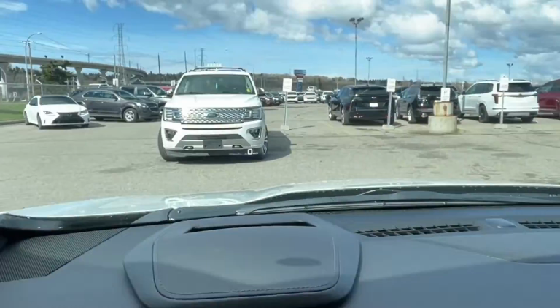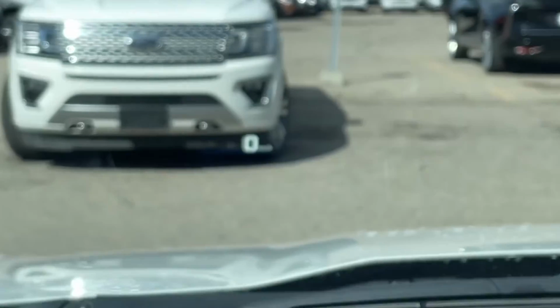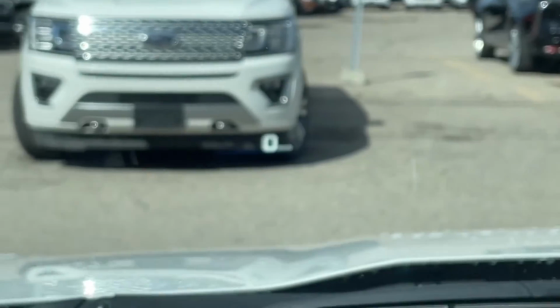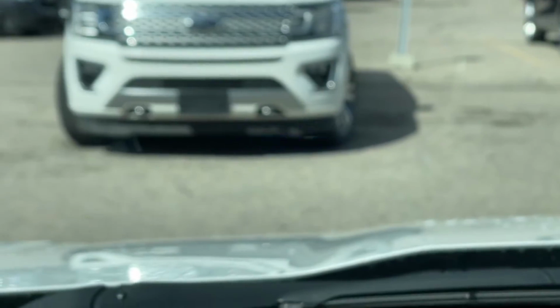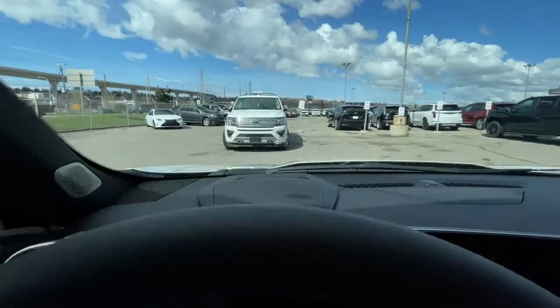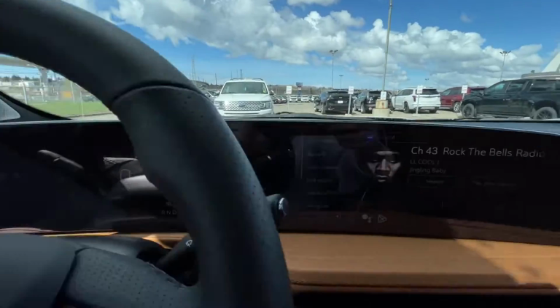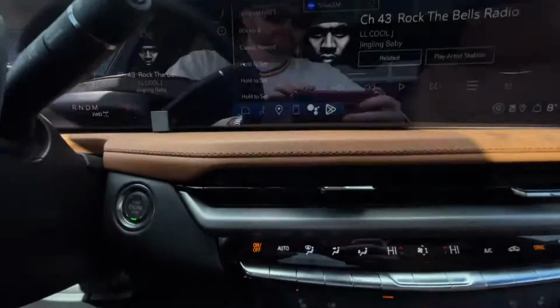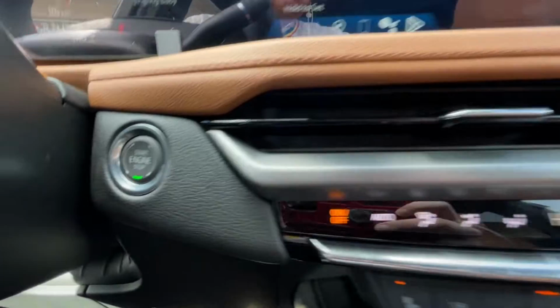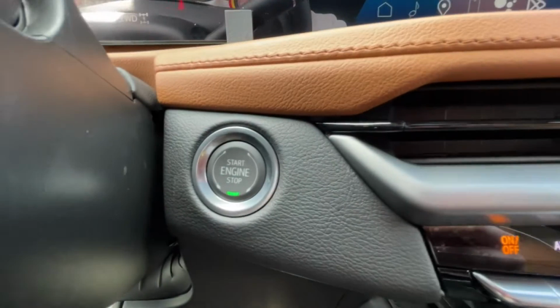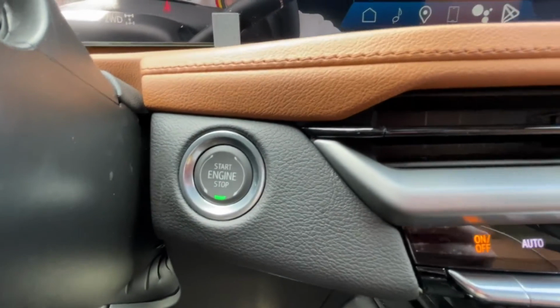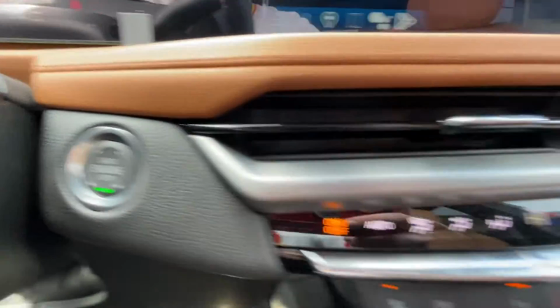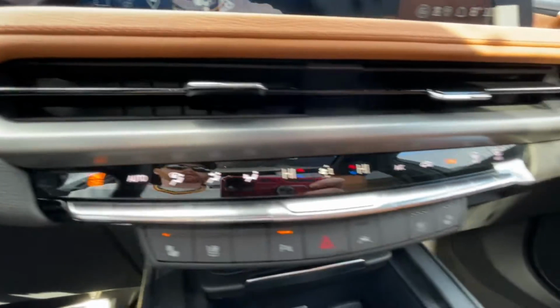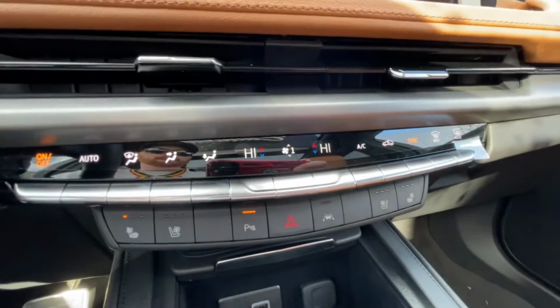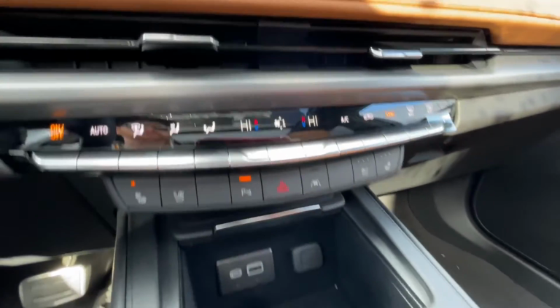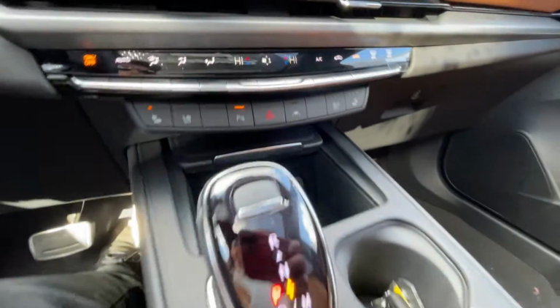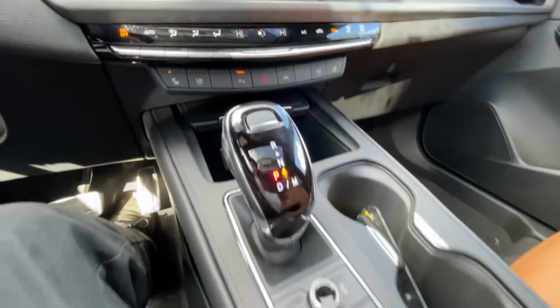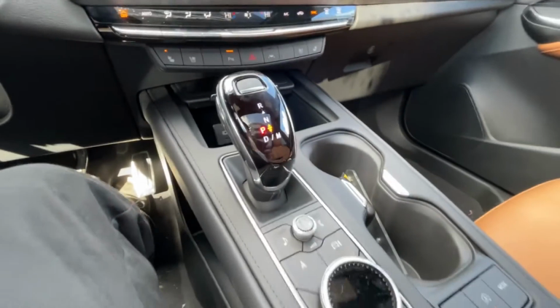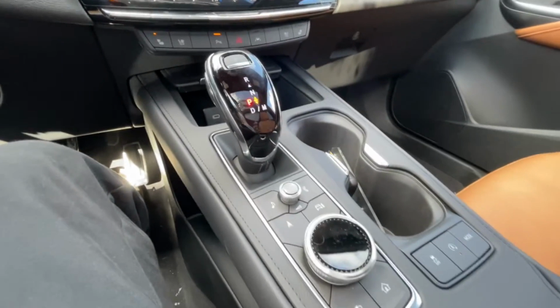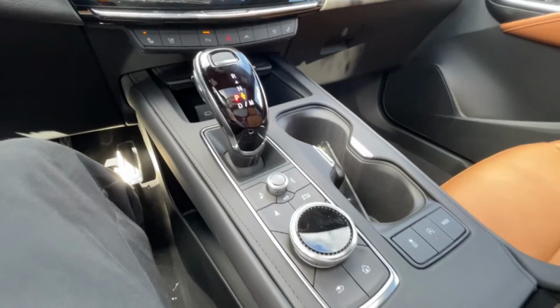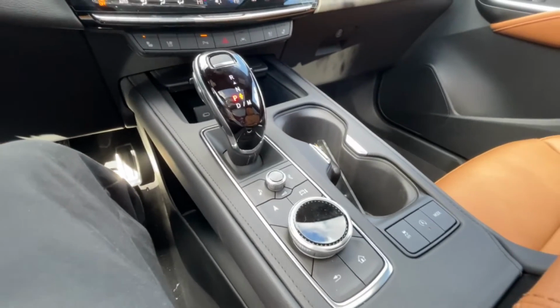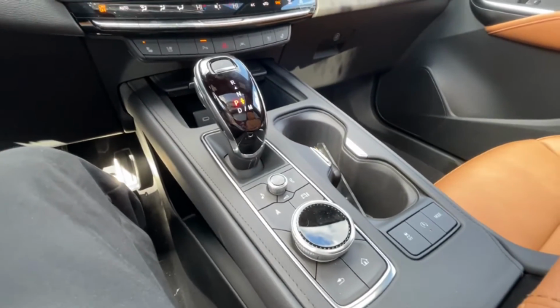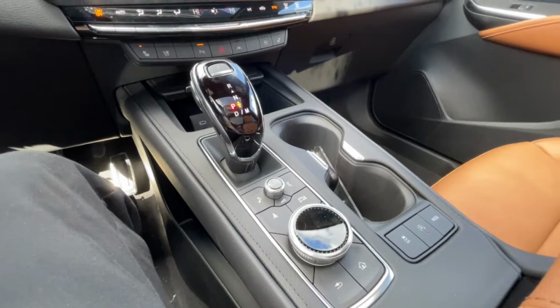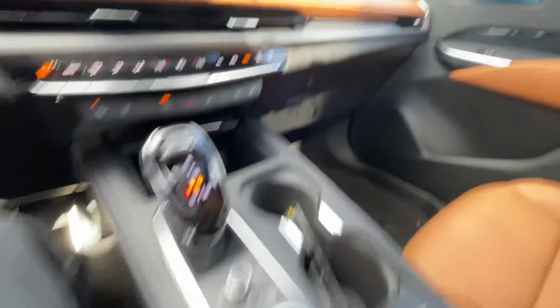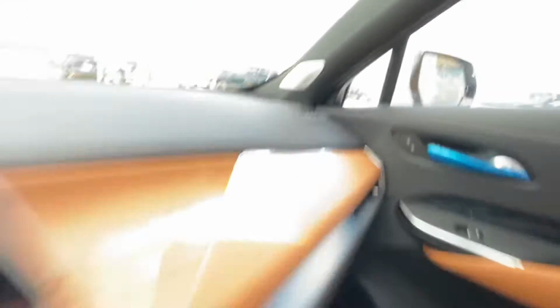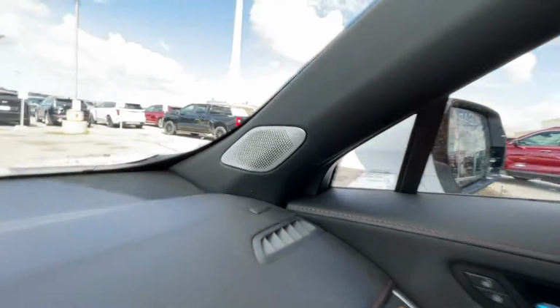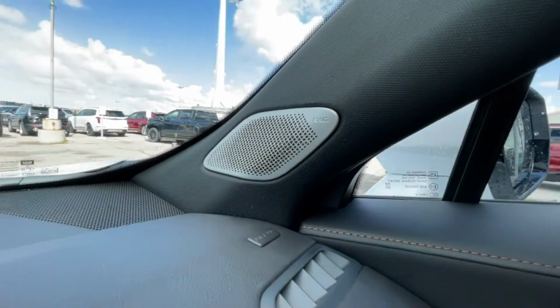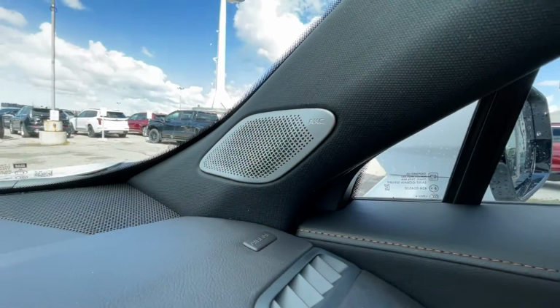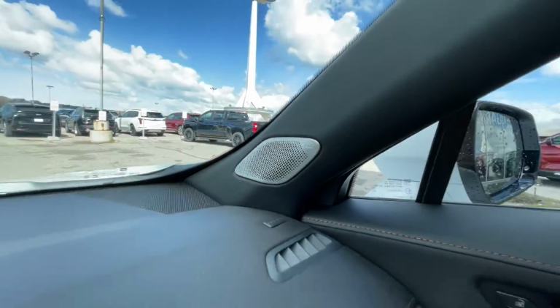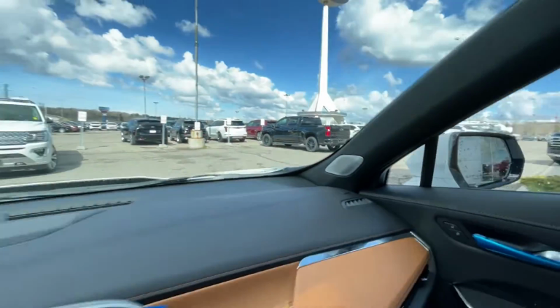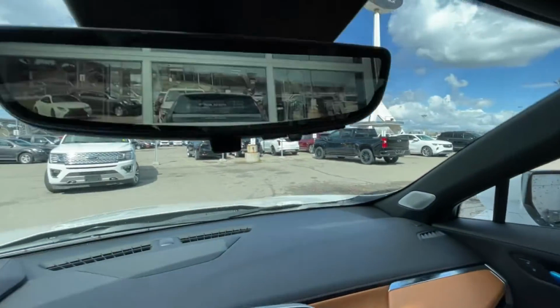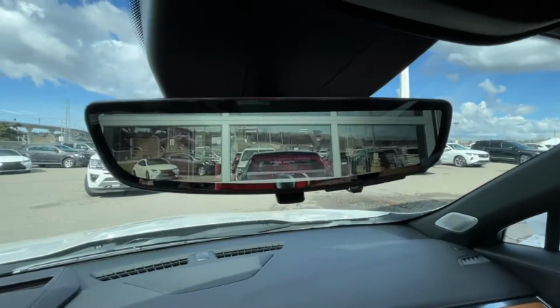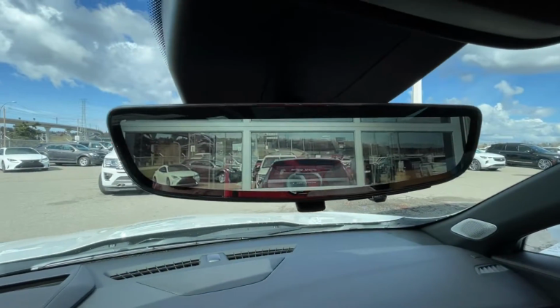The heads-up display, push-to-start ignition, dual-zone climate control, shifter, audio, and navigation controls can all be found here in the center console. AKG audio is featured all throughout the vehicle, along with the rear-view mirror camera.